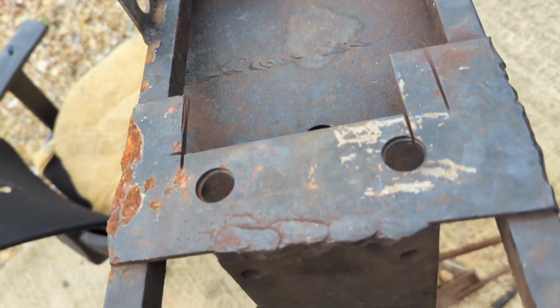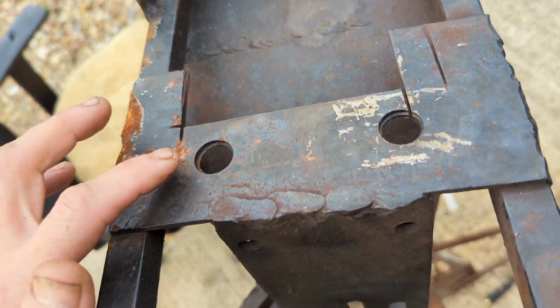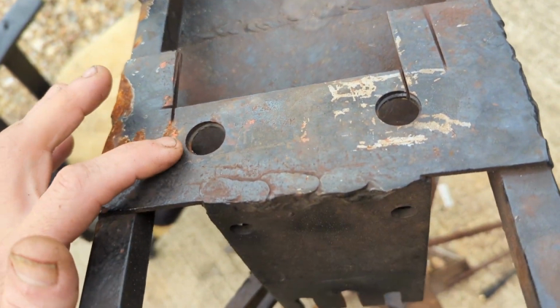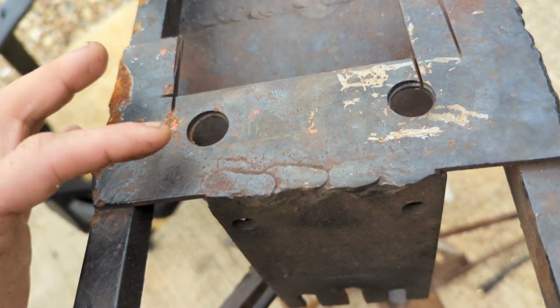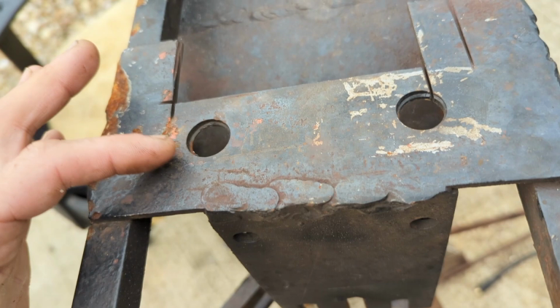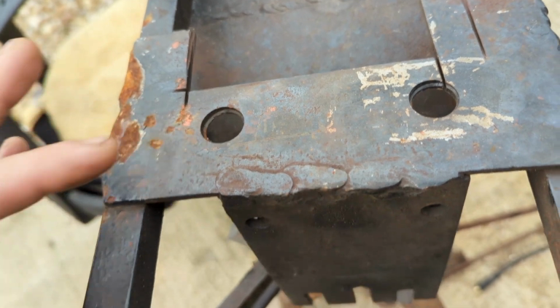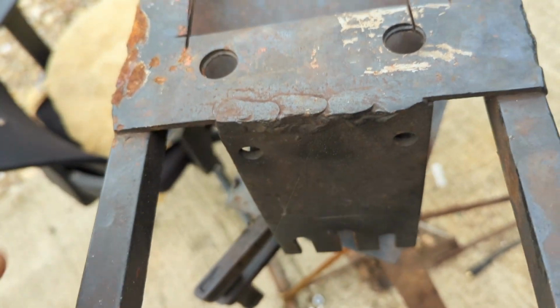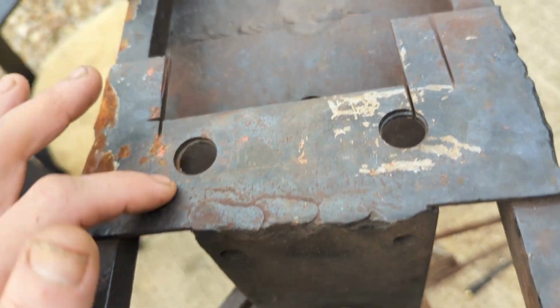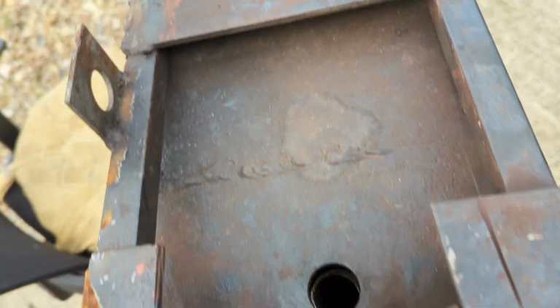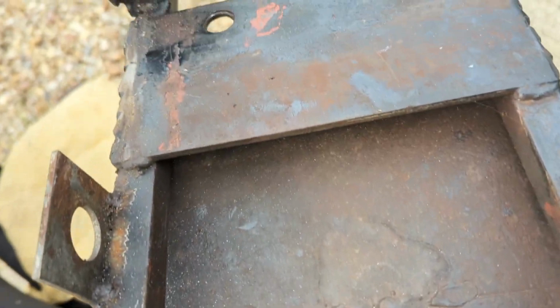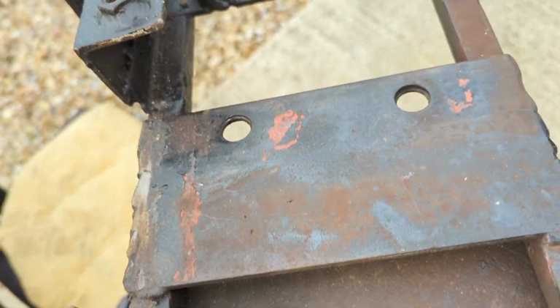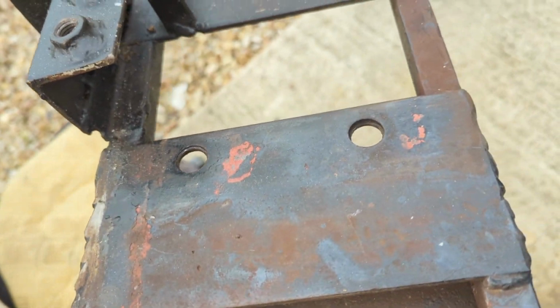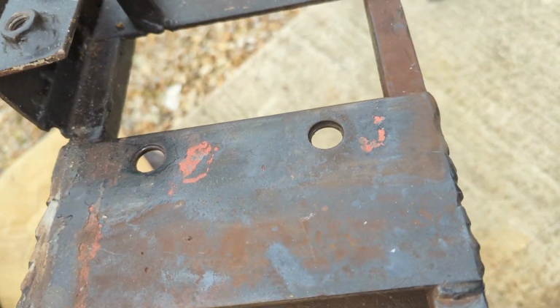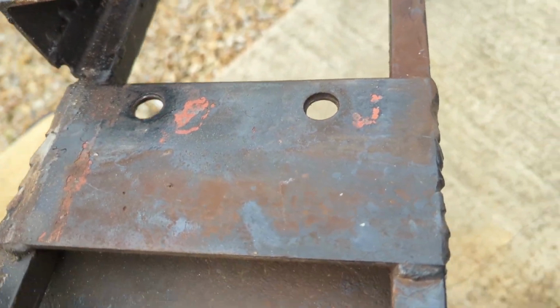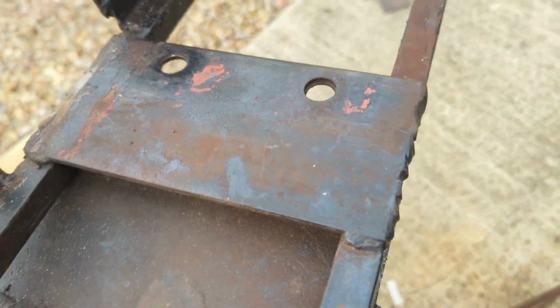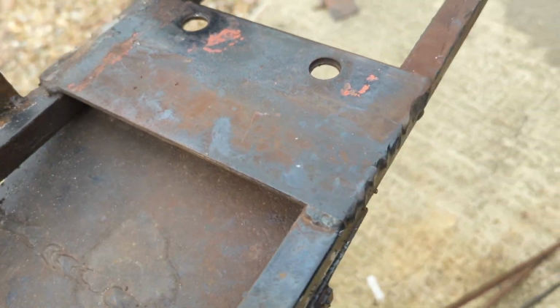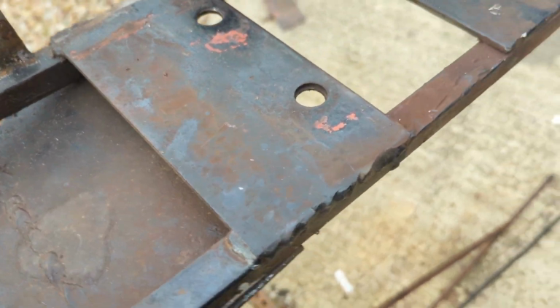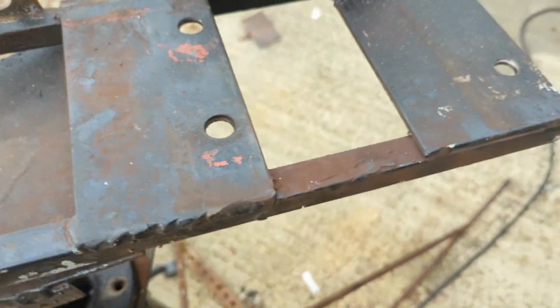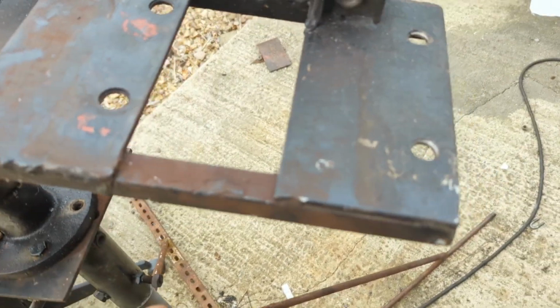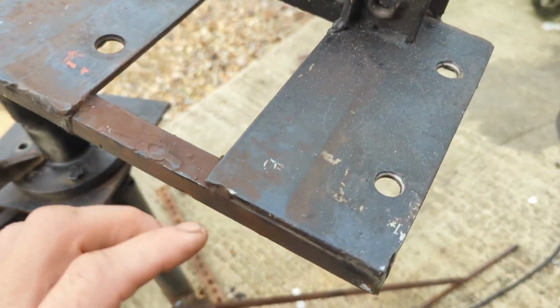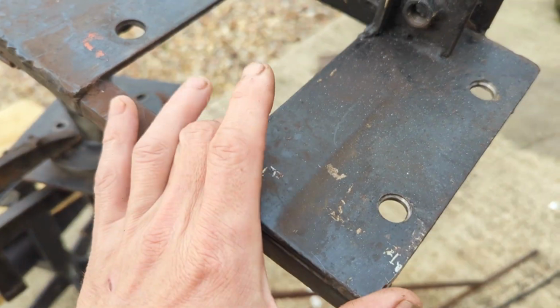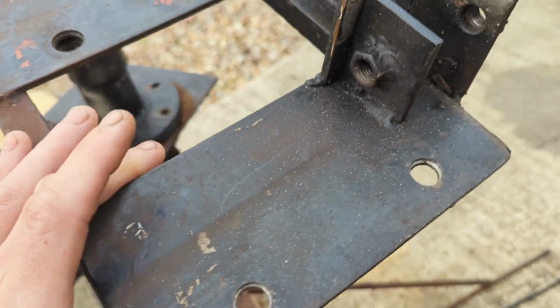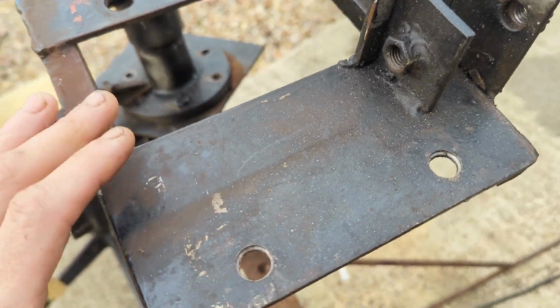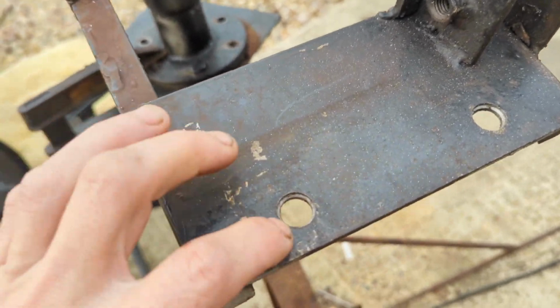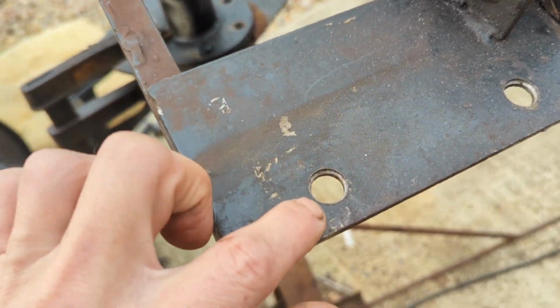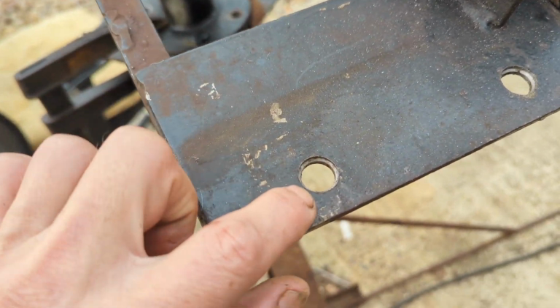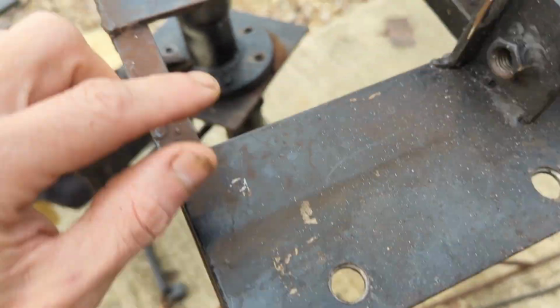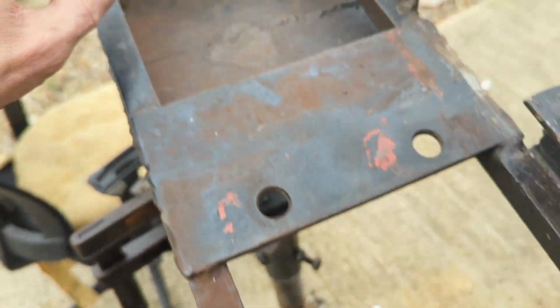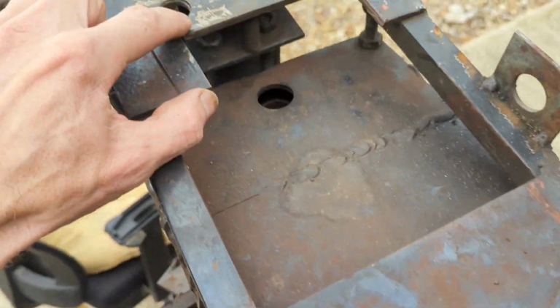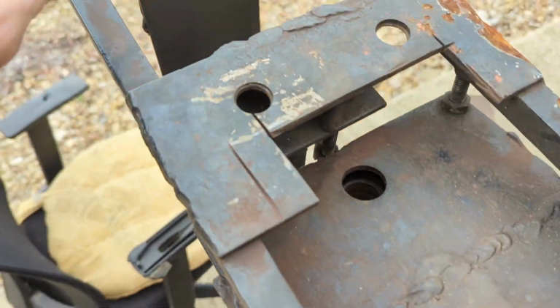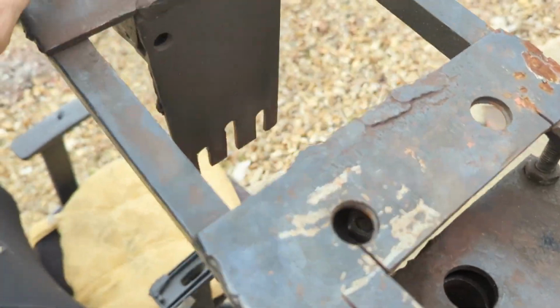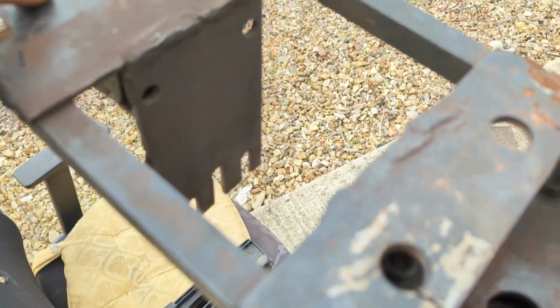Ended up having to do quite a bit of messing around to make some of the holes bigger for some reason. But yeah, this had three bearings - one here, one here, one here.